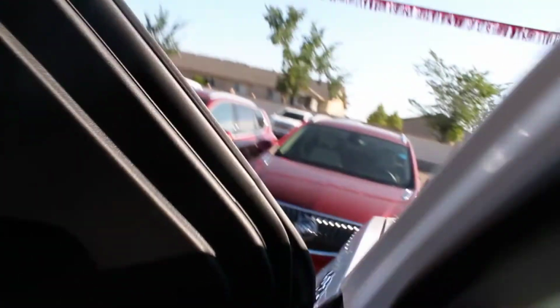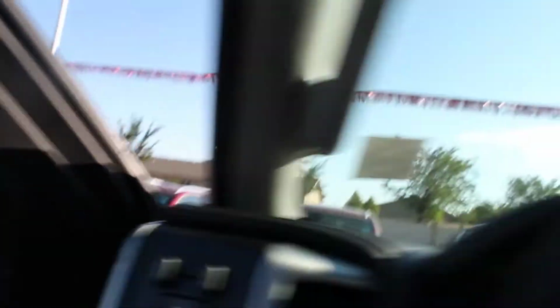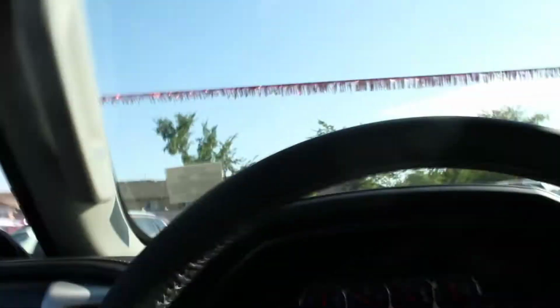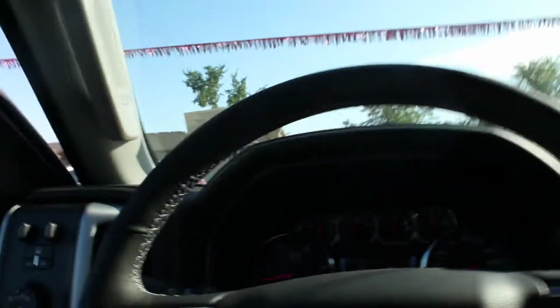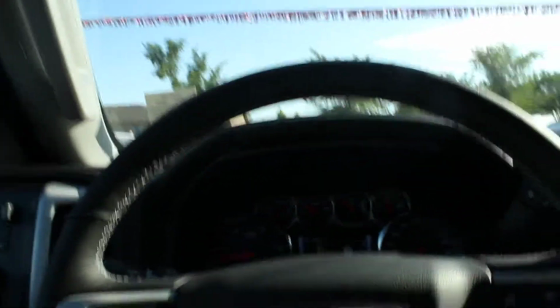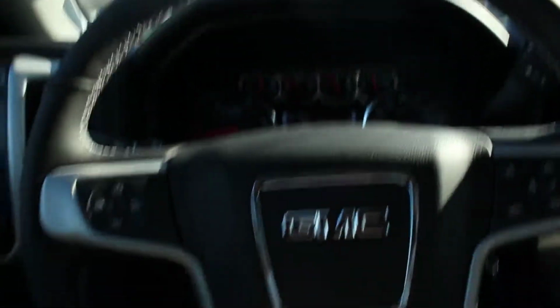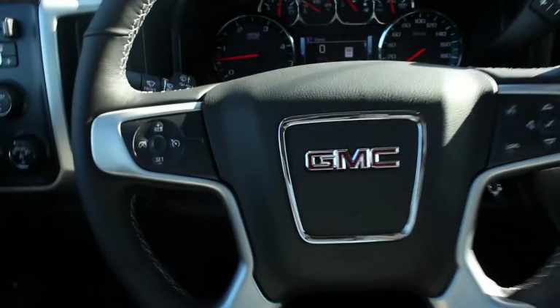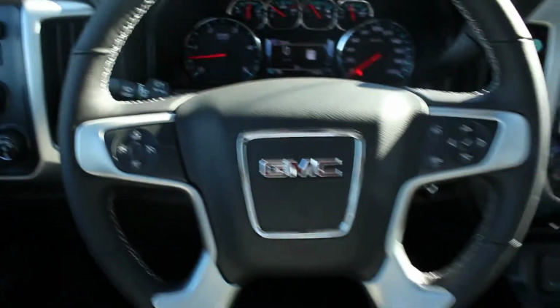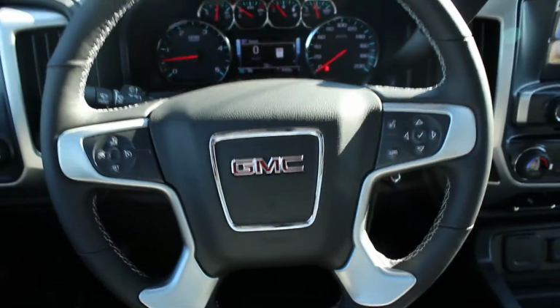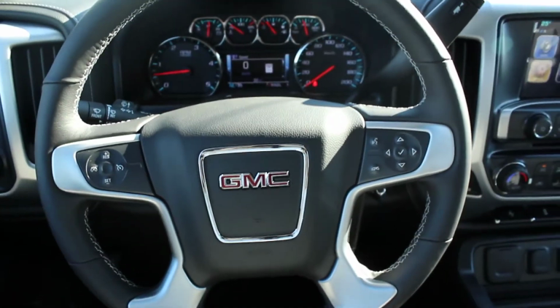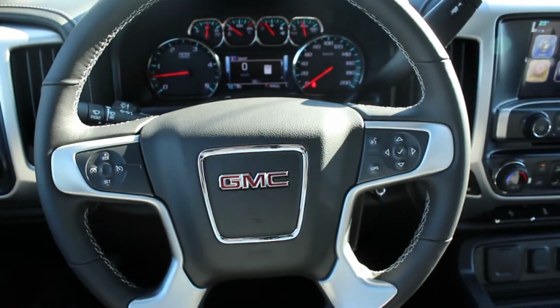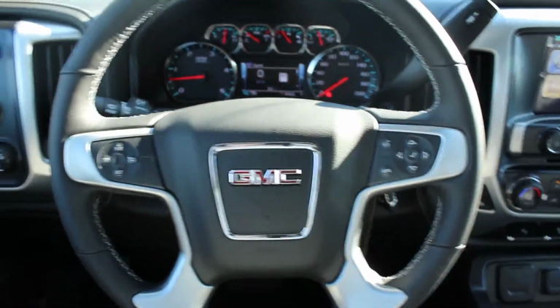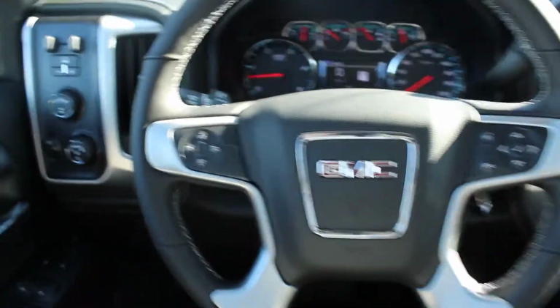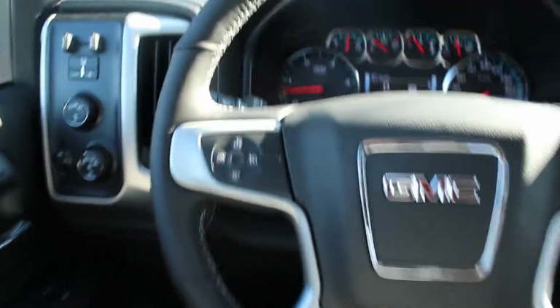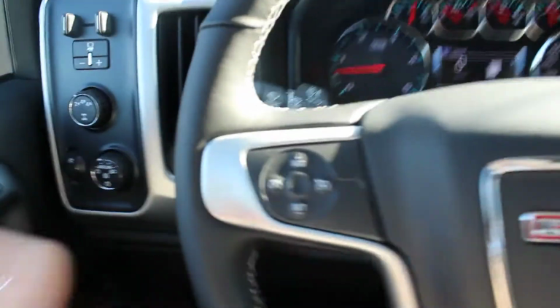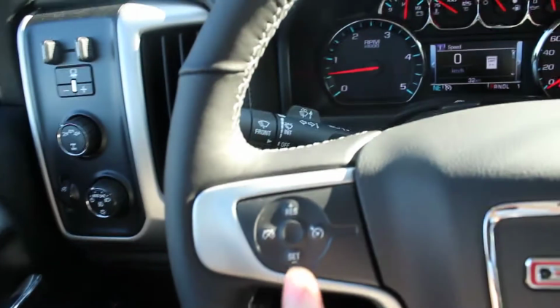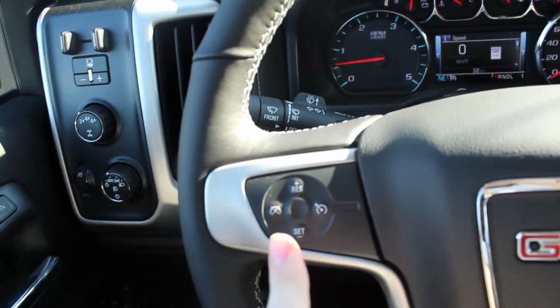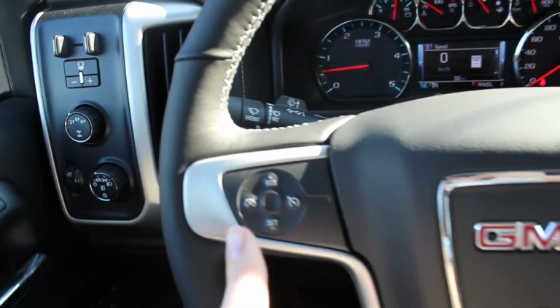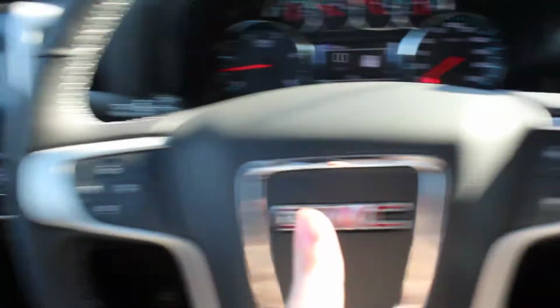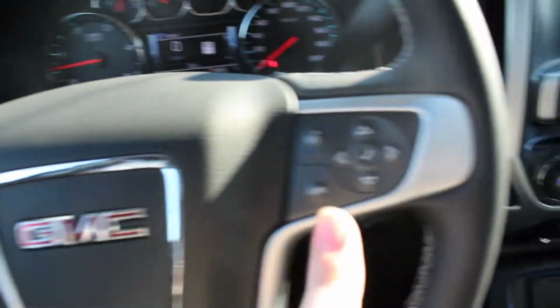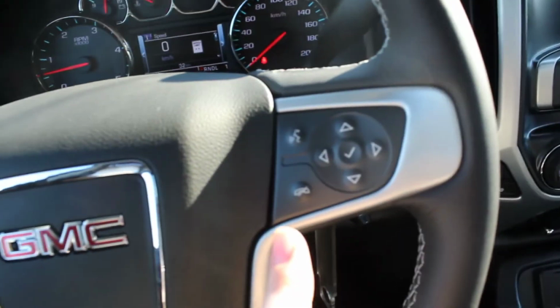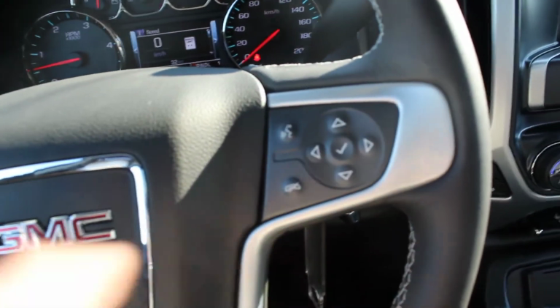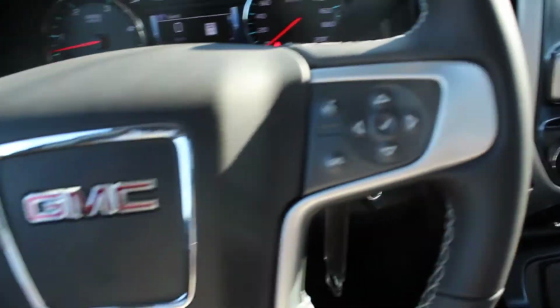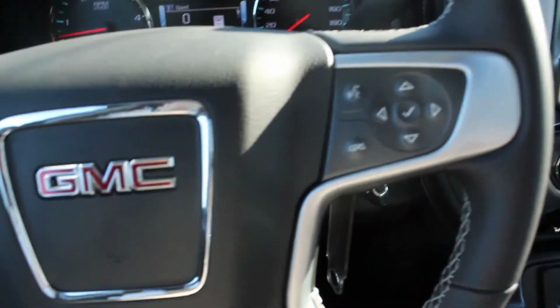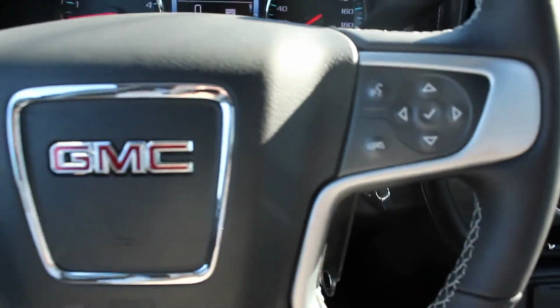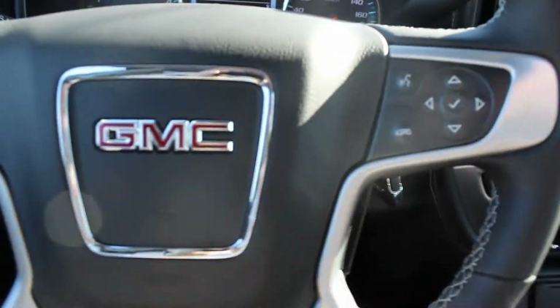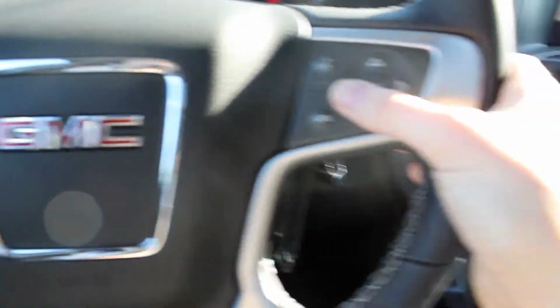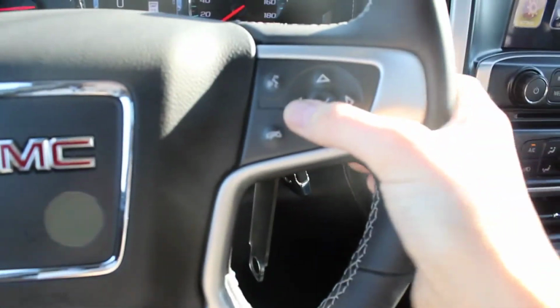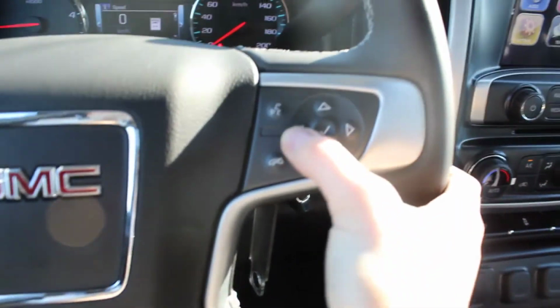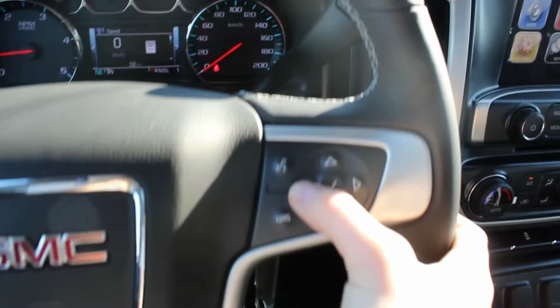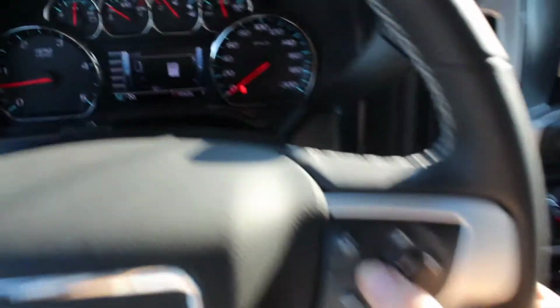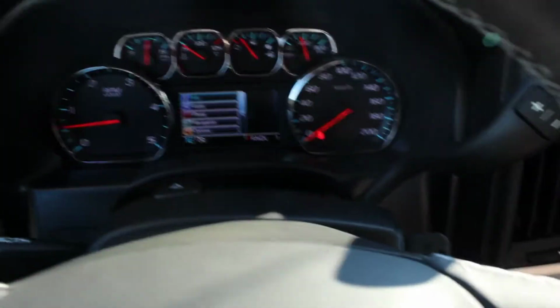On the inside, we've got a leather wrapped steering wheel, cruise control, steering wheel audio controls, and our information panel is controlled here.